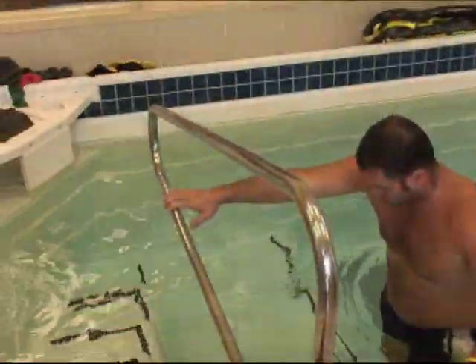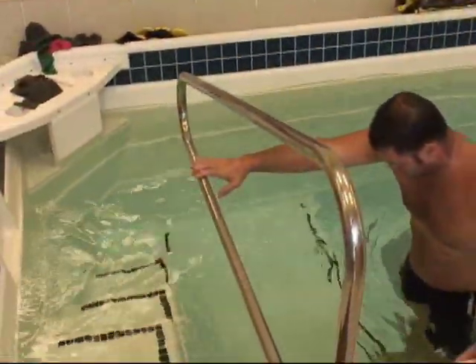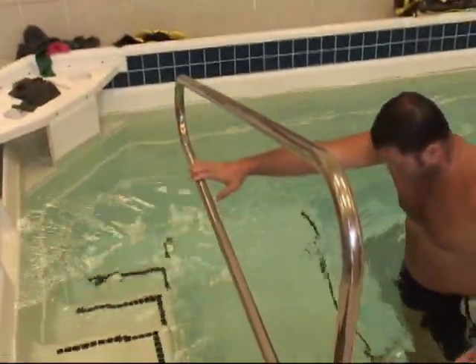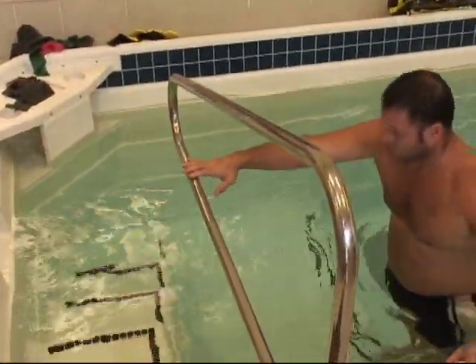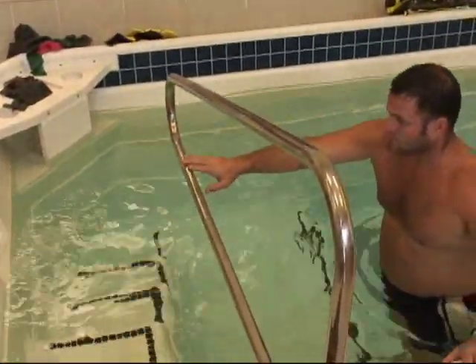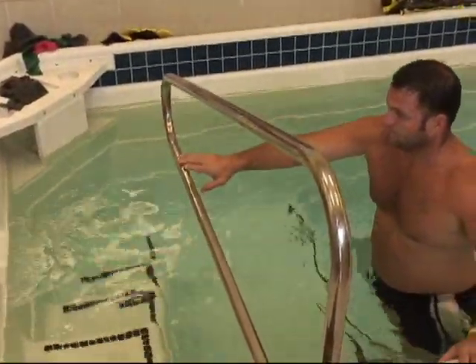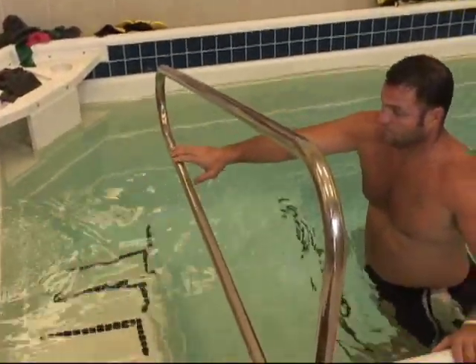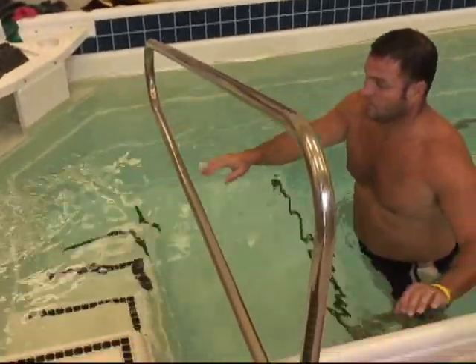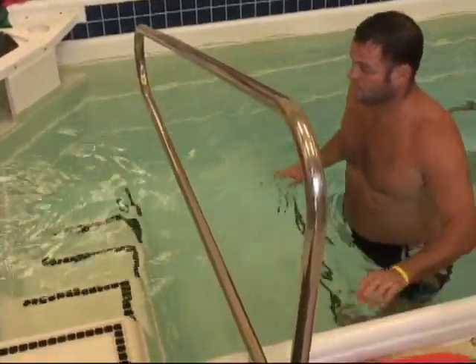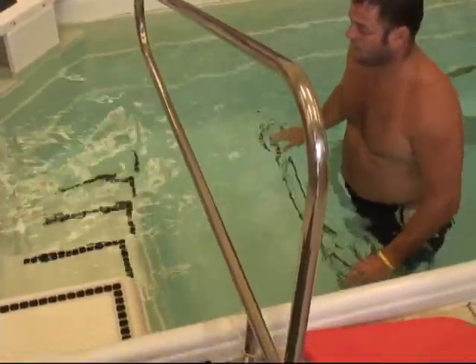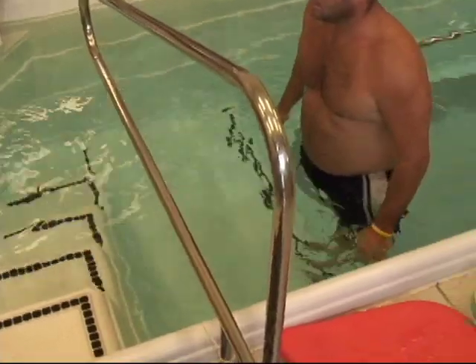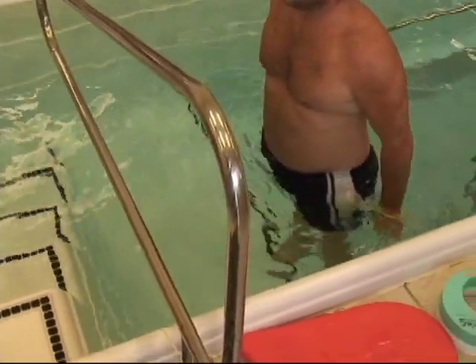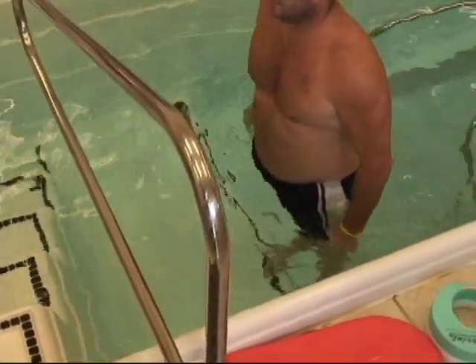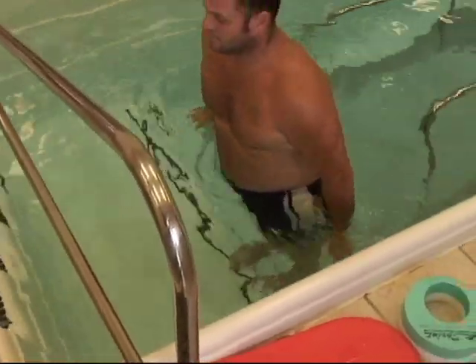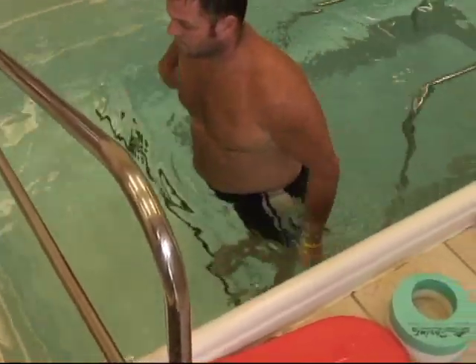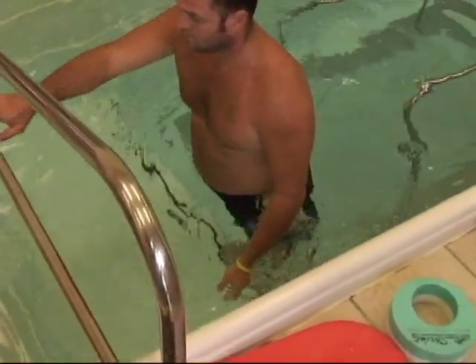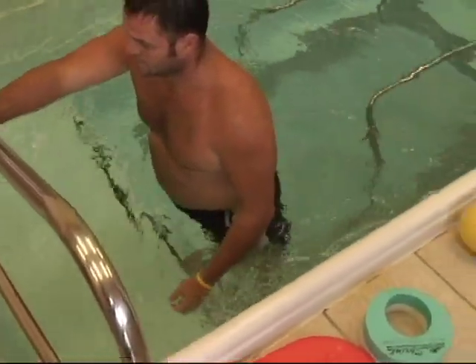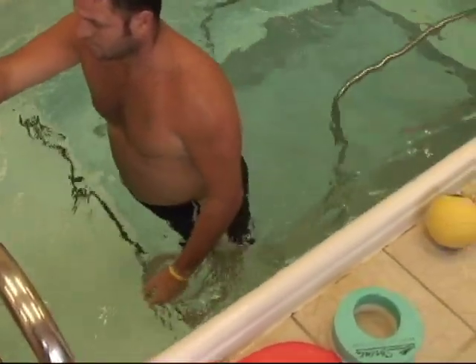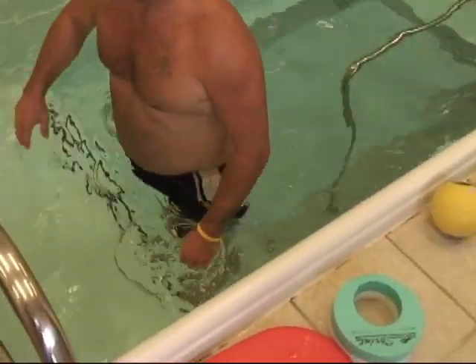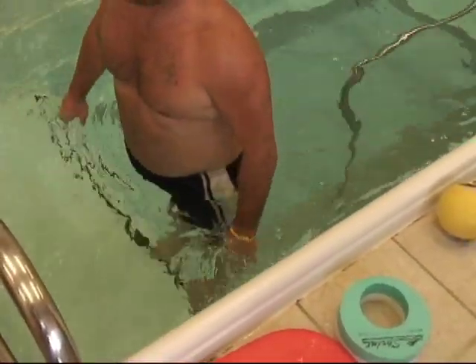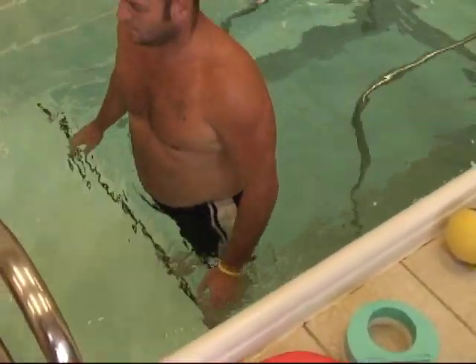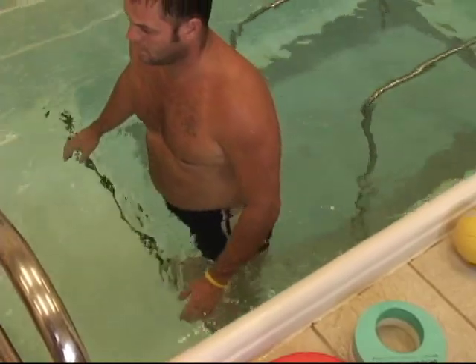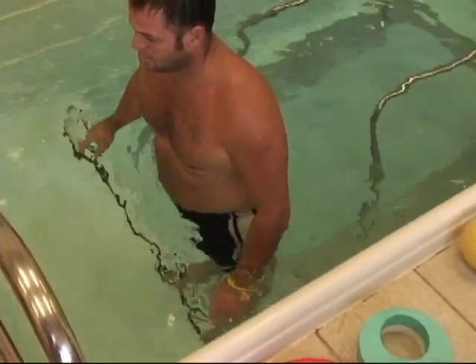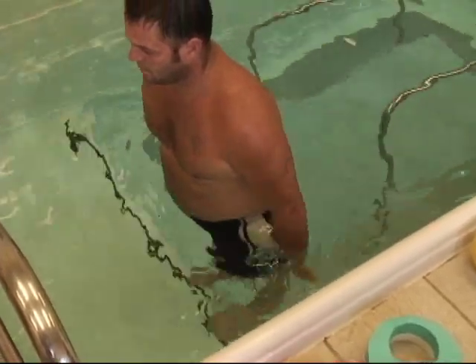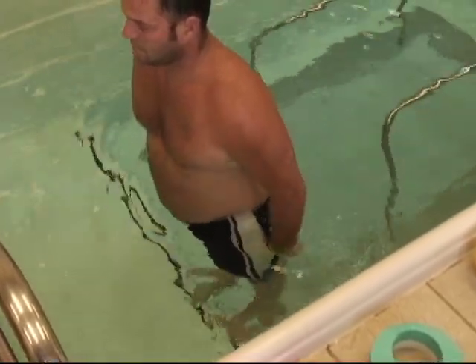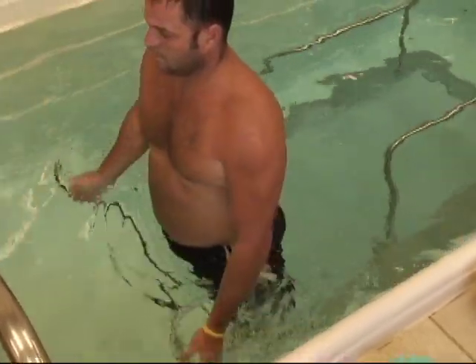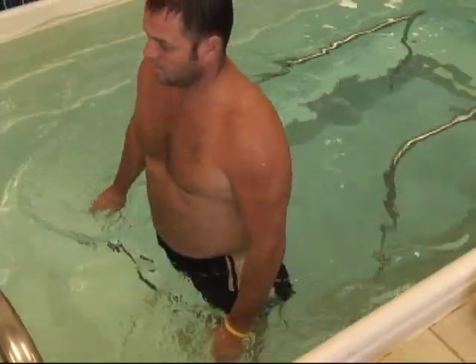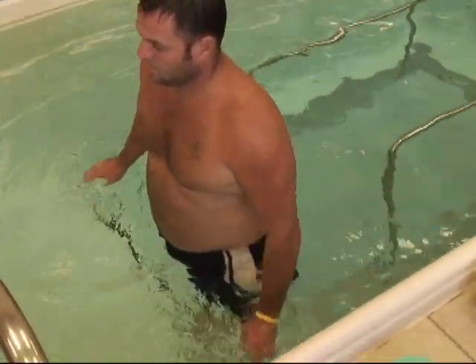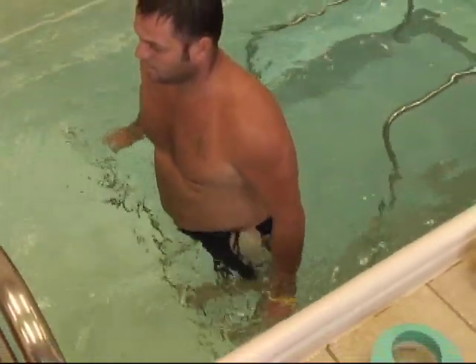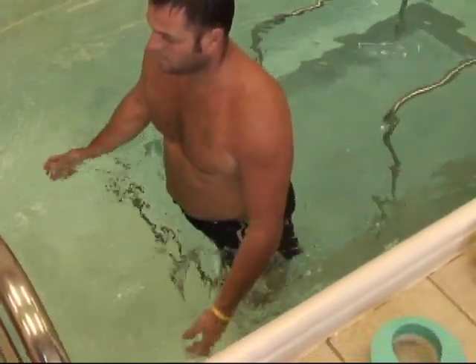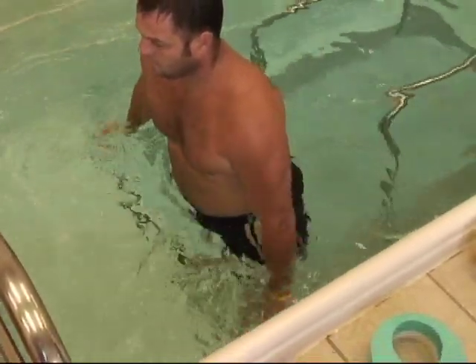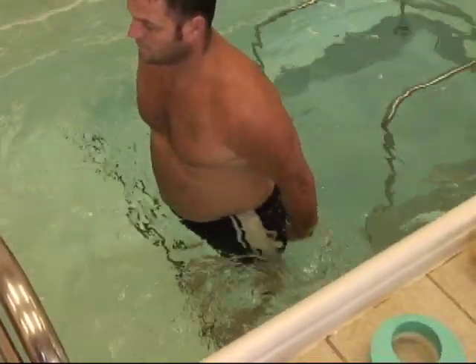Now he's going to let himself drop into plantar flexion and then point all the way up into as much dorsiflexion as he can. Tony's doing a great job because he's letting go some — that's a little bit more advanced, and it shows he's gained a lot of strength and balance as he's been working.